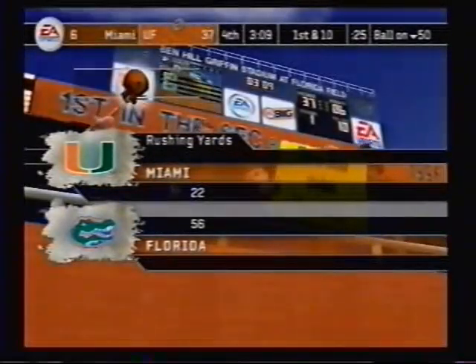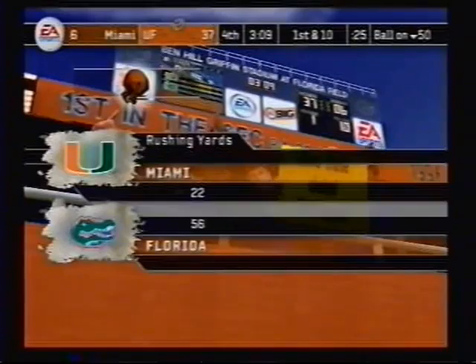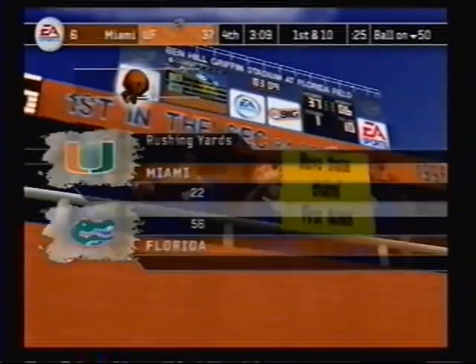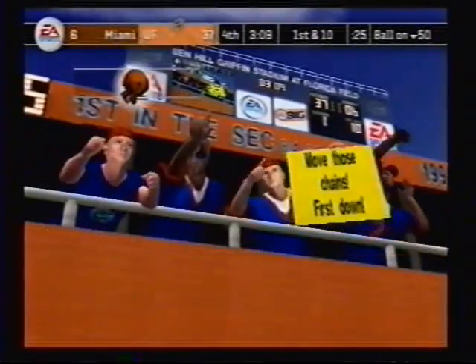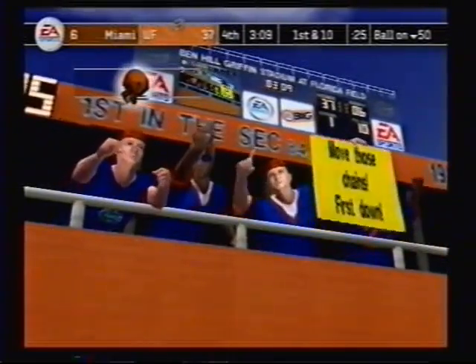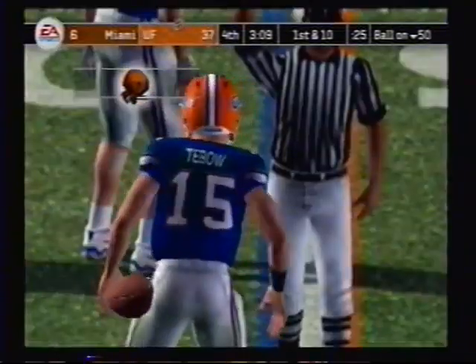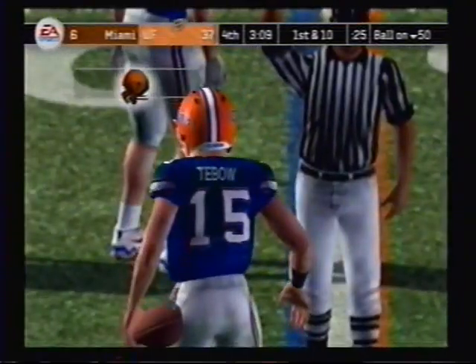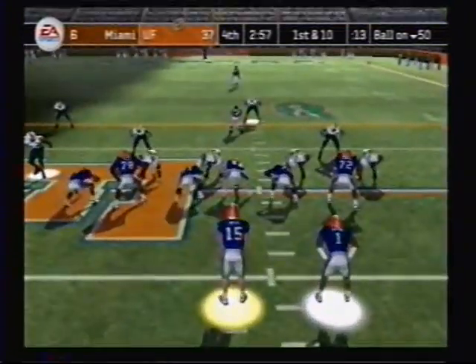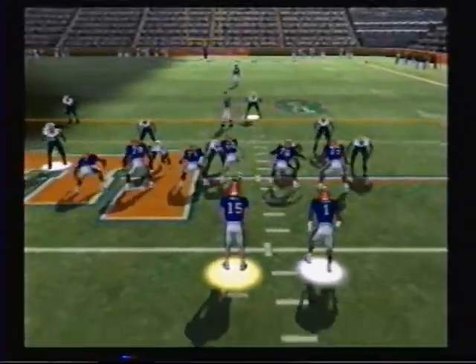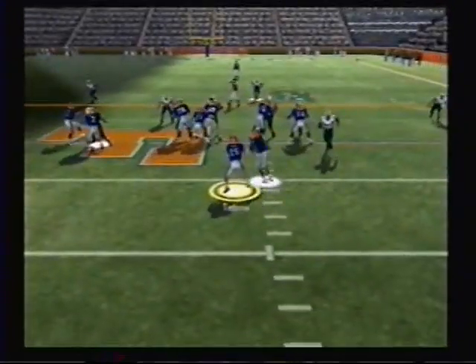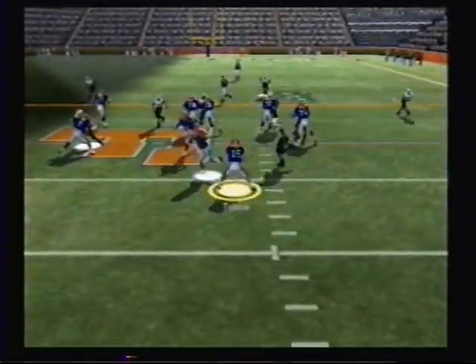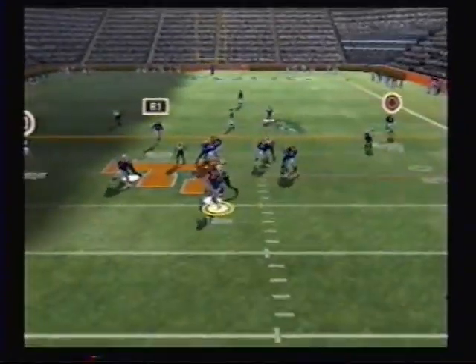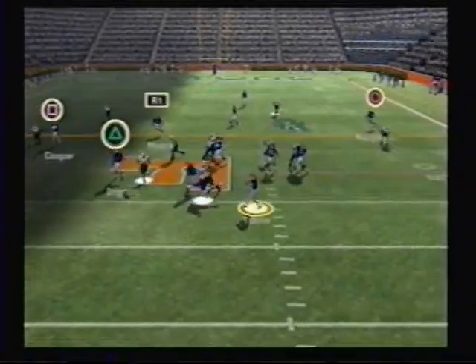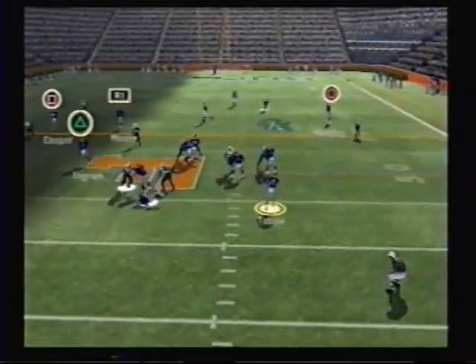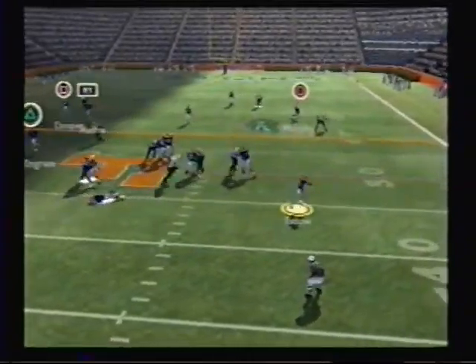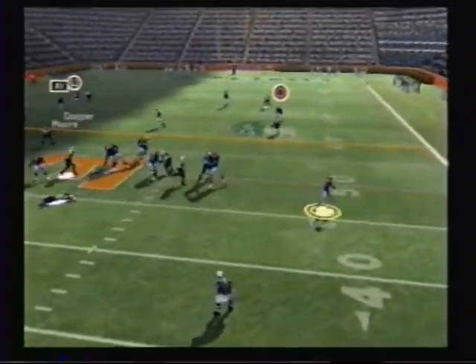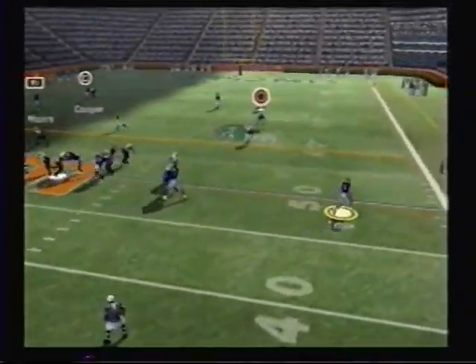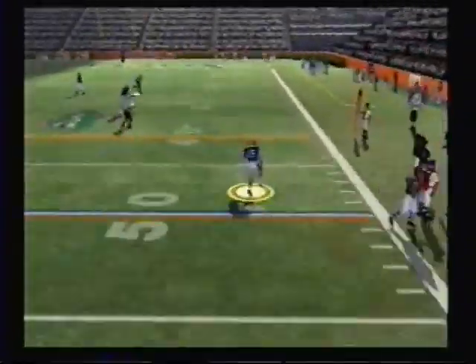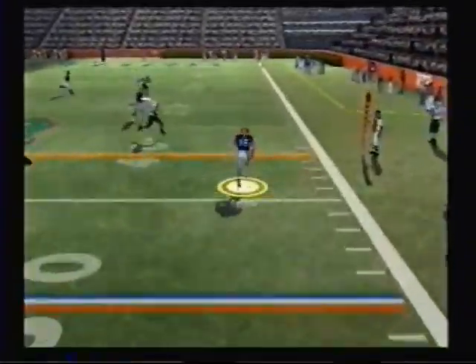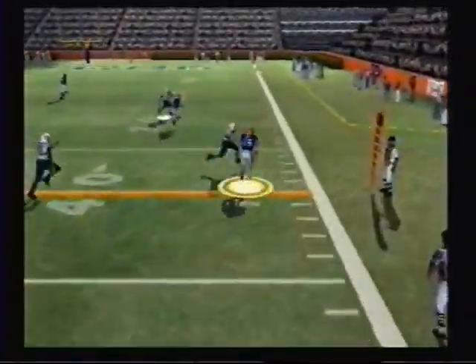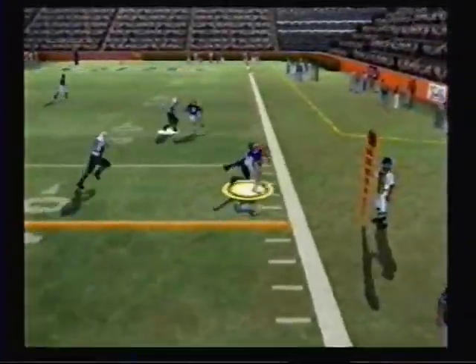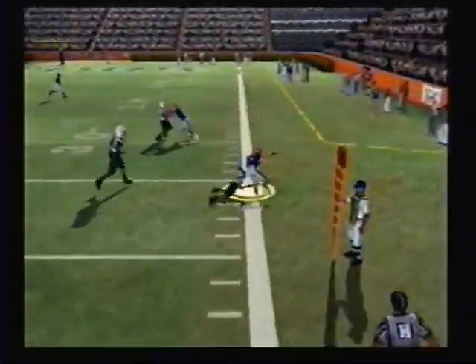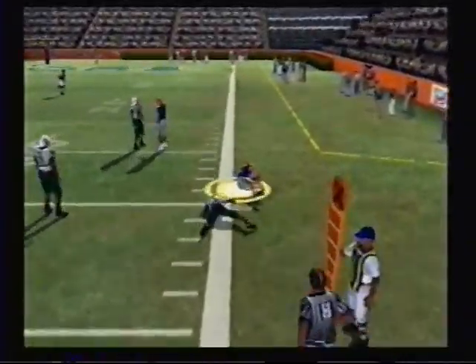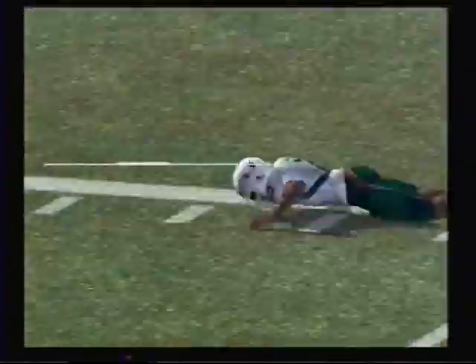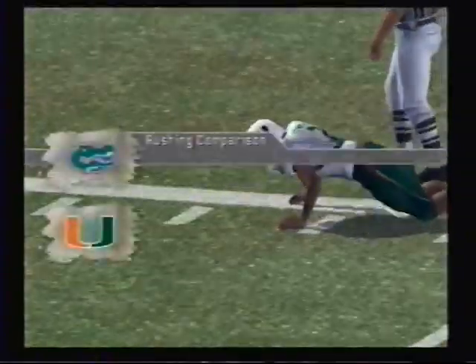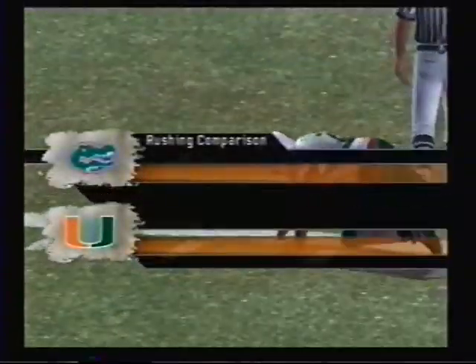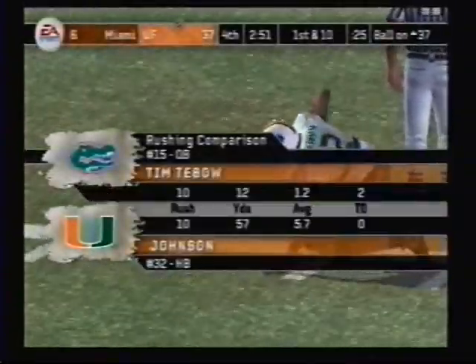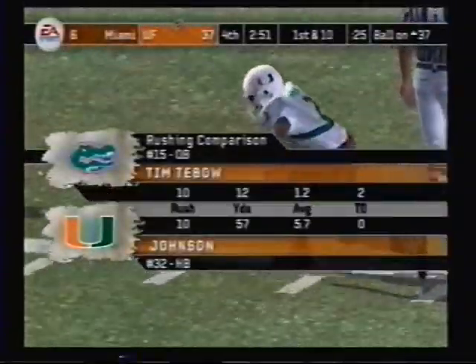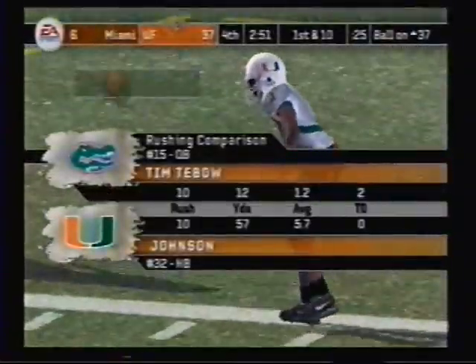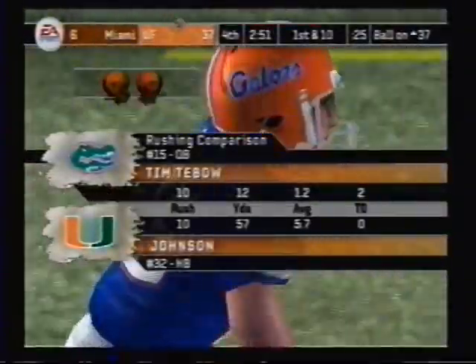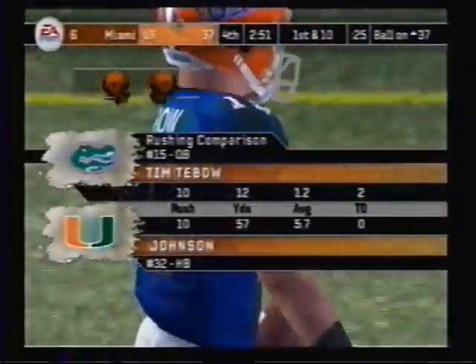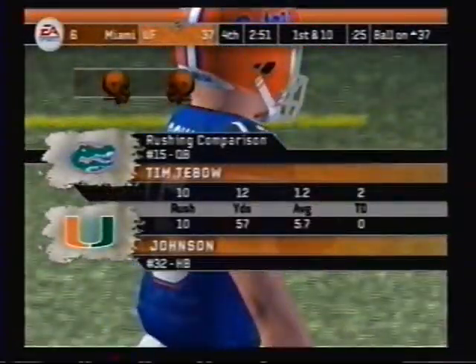In today's game, you have to have the ability to run. Three wide receivers — he's under pressure, looking, rolls right, he takes off. Knocked out of bounds at the 37. That is exactly why this kid is so tough to defend.